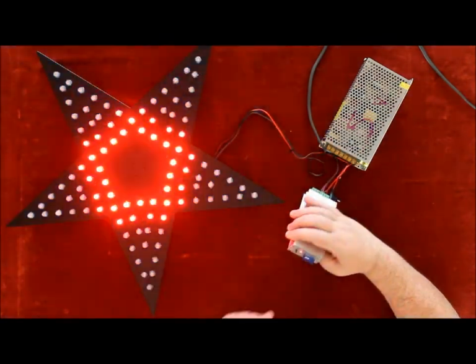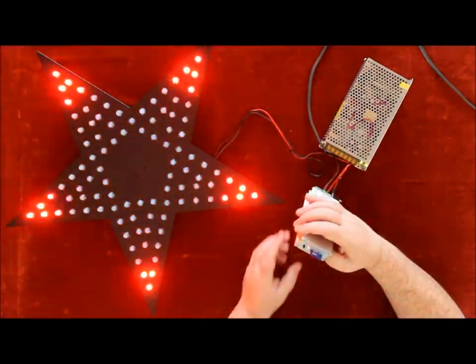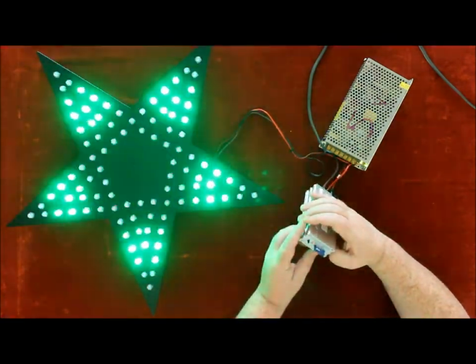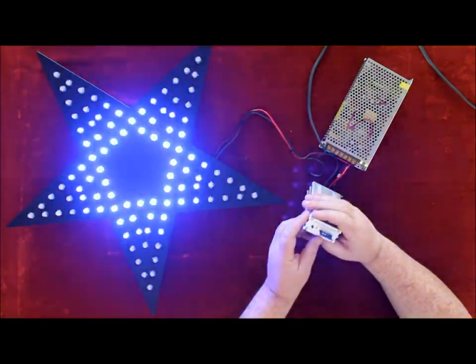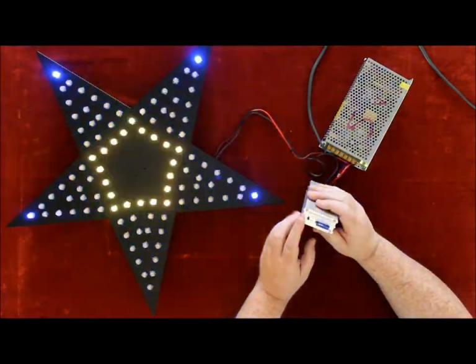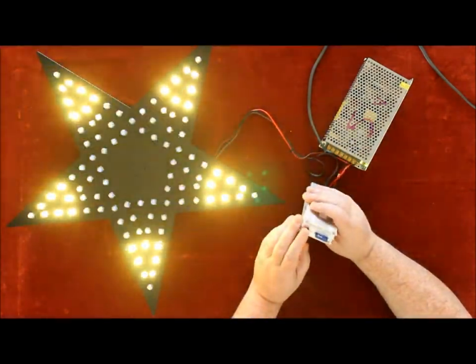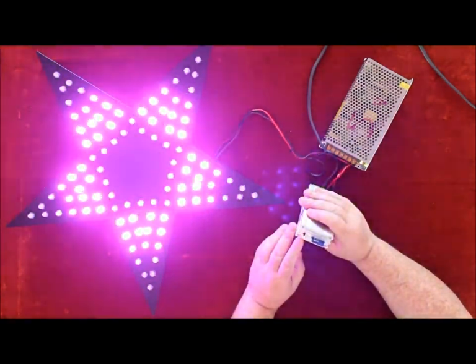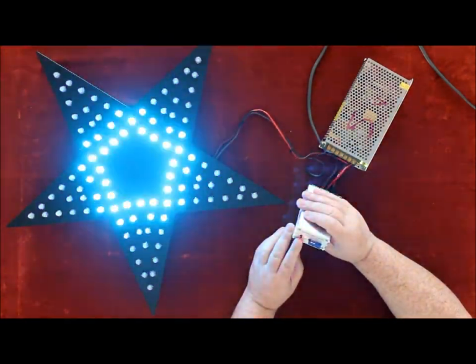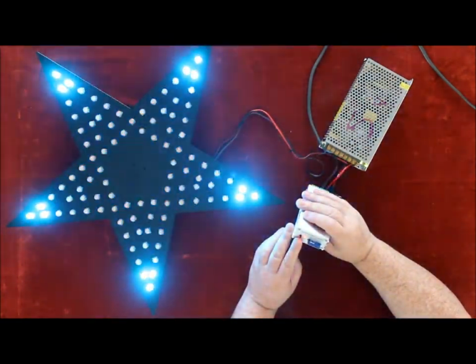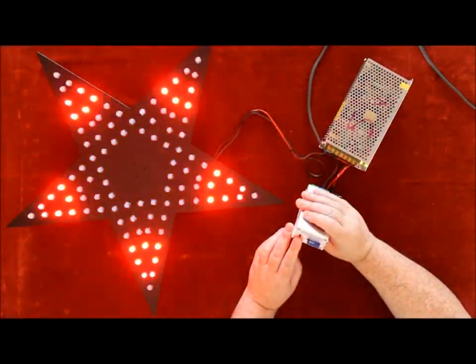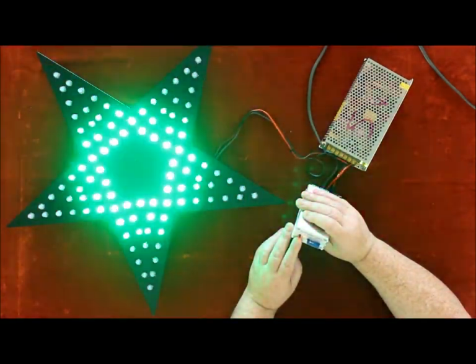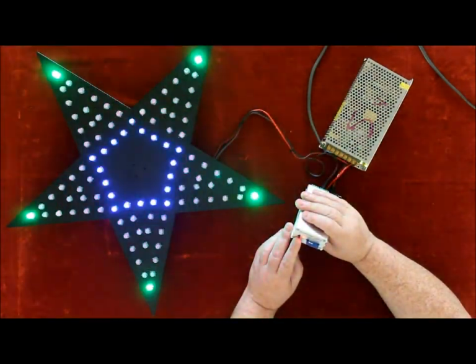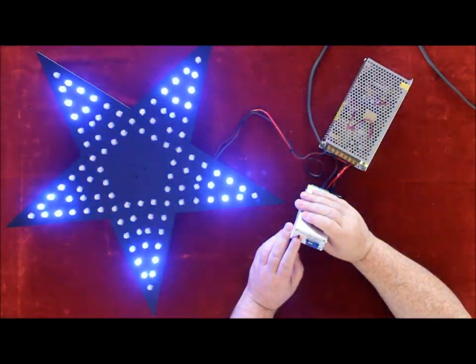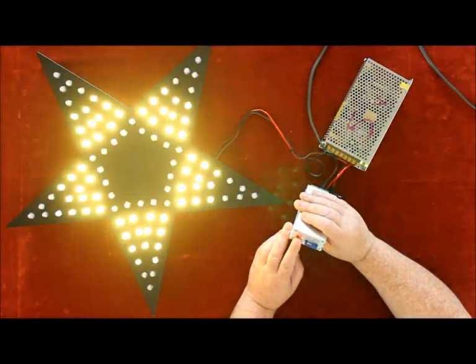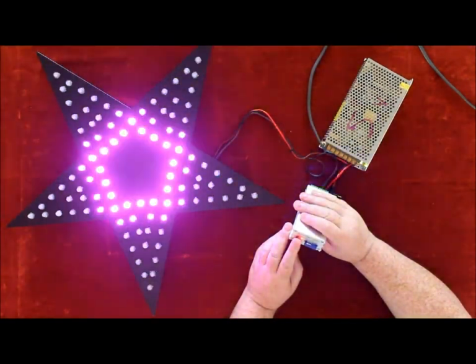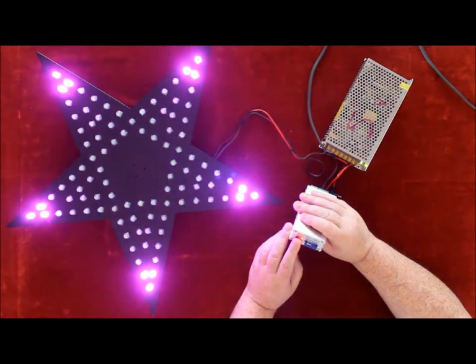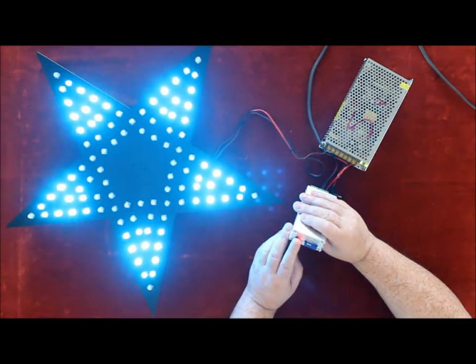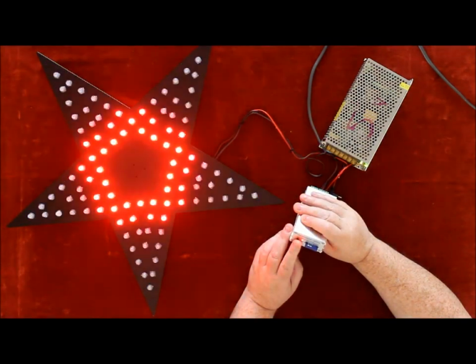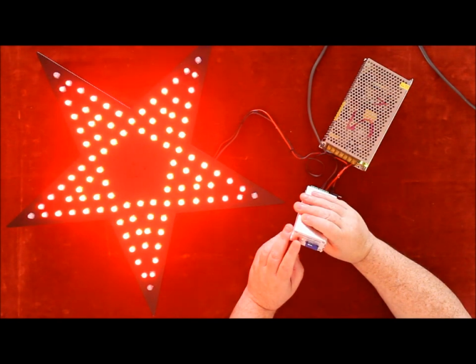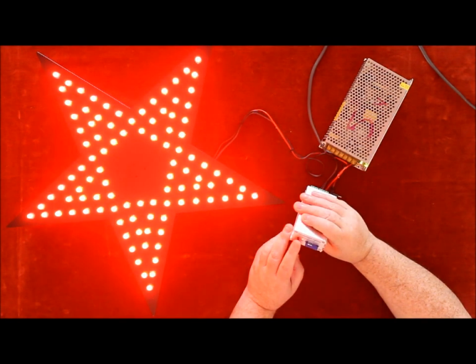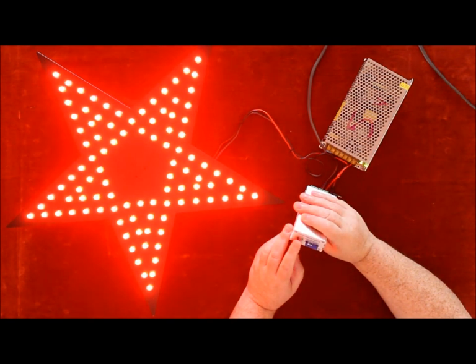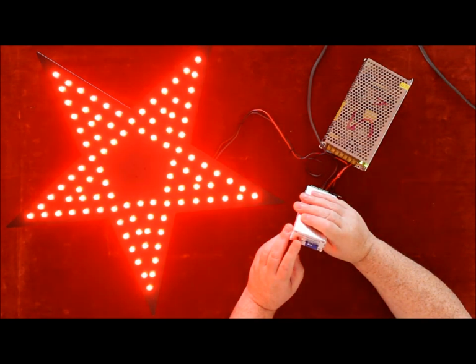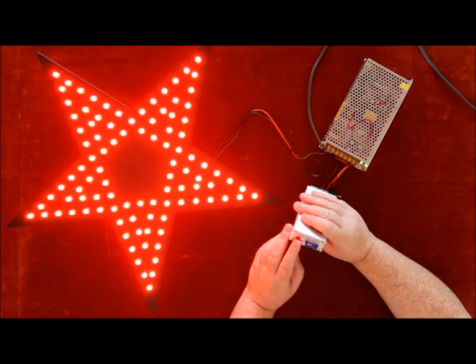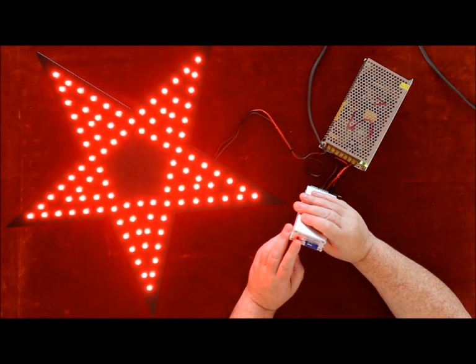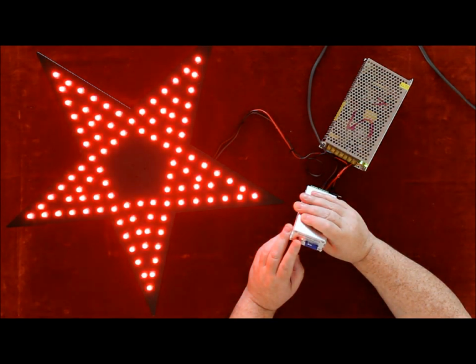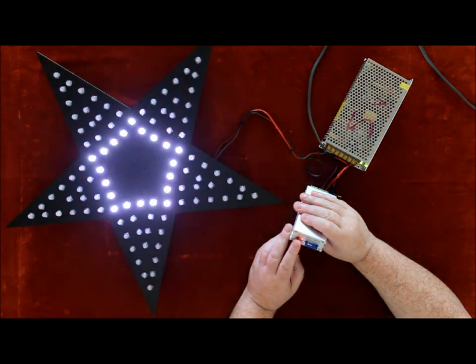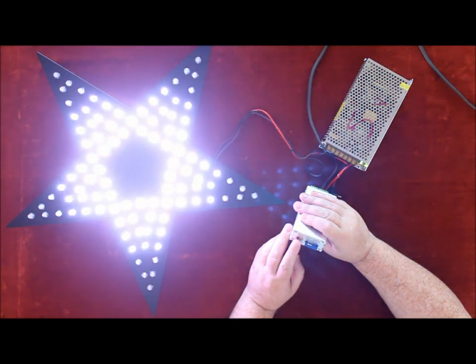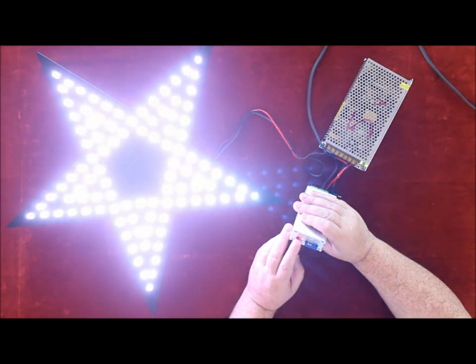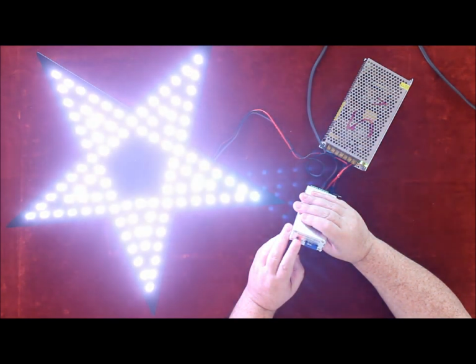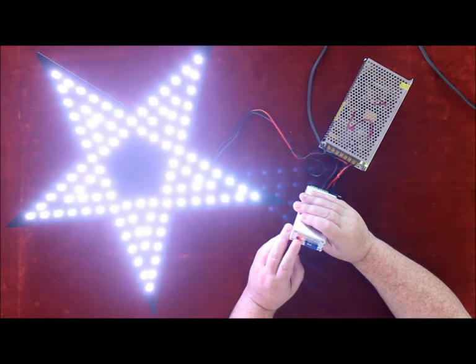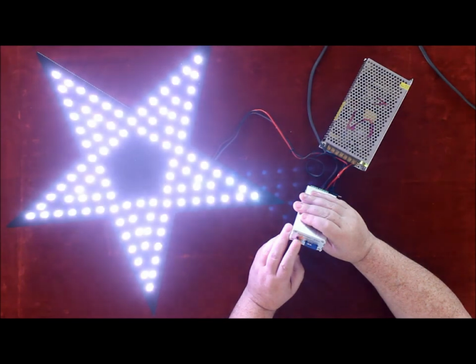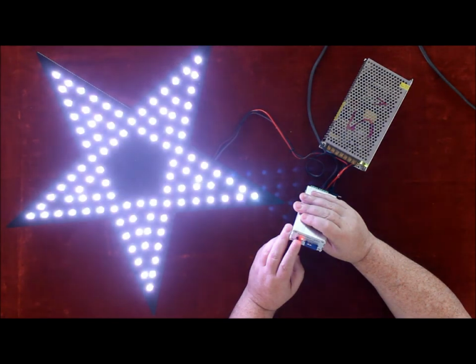The button on the front of the SD card controller changes the sequences by pressing it. It changes through various sequences.